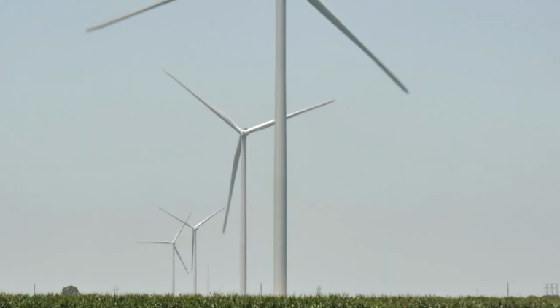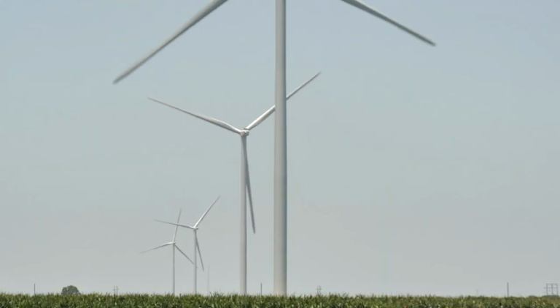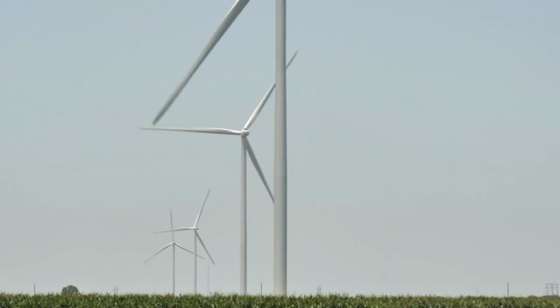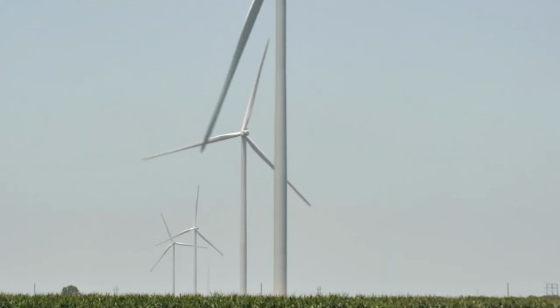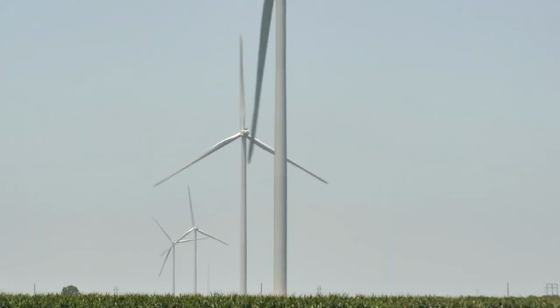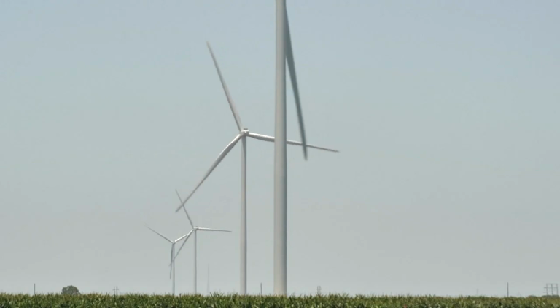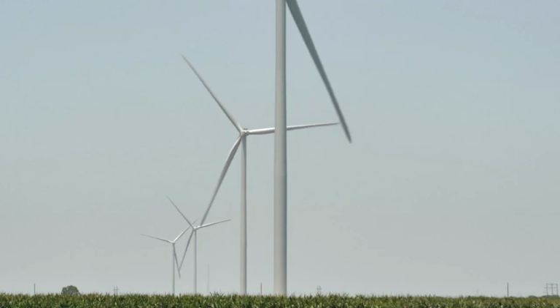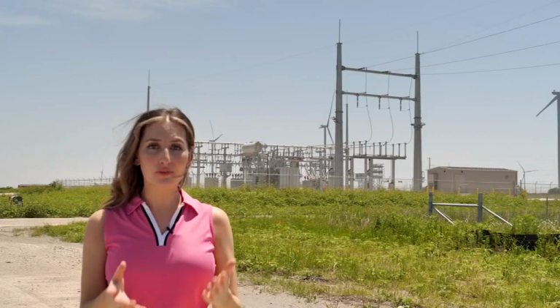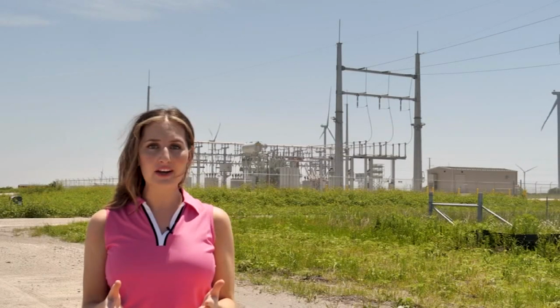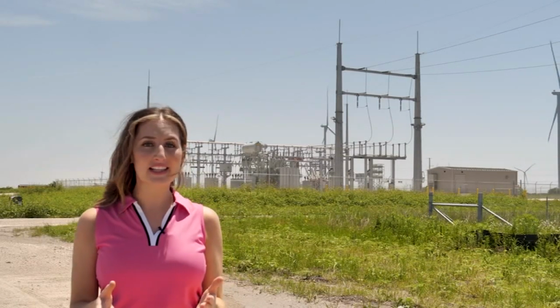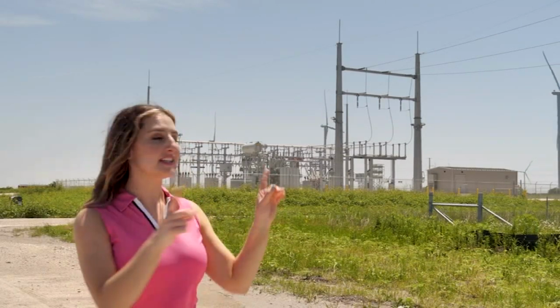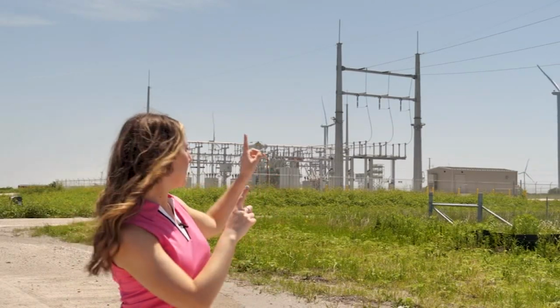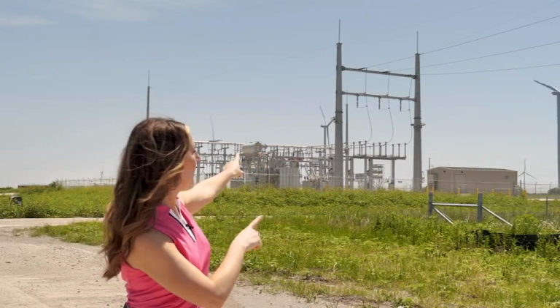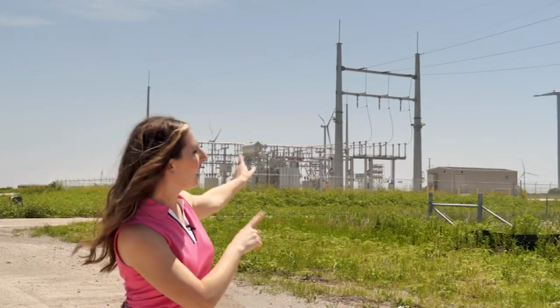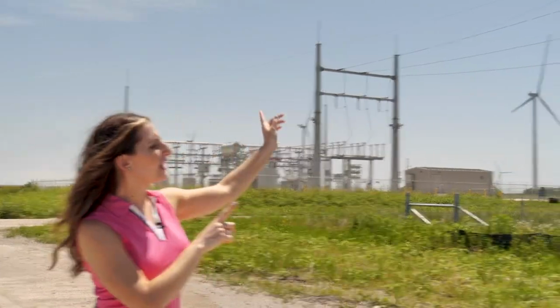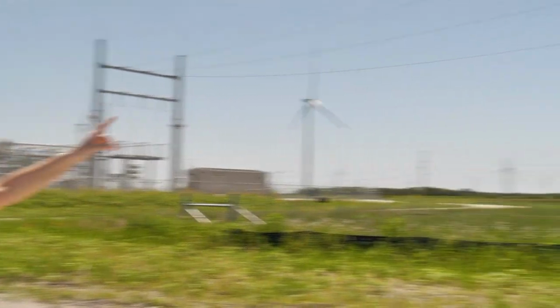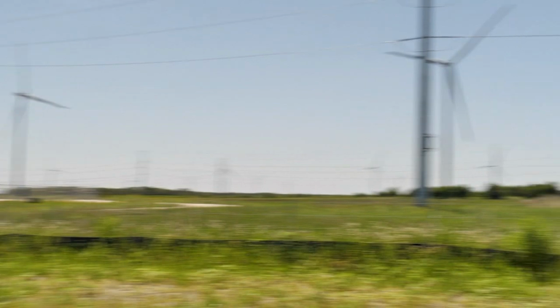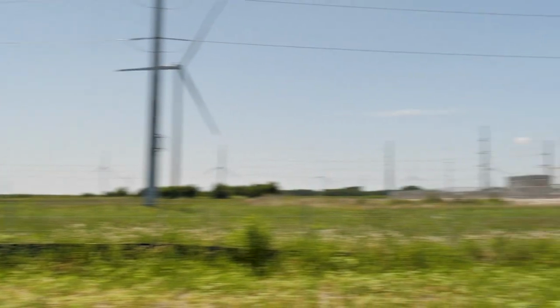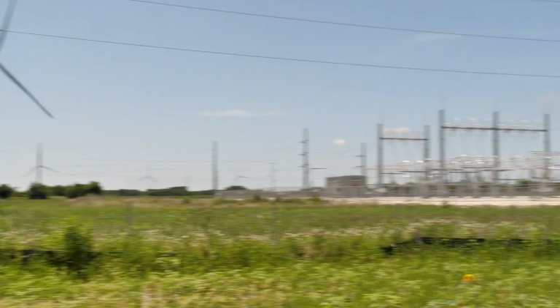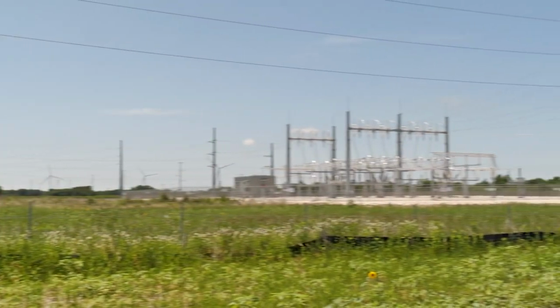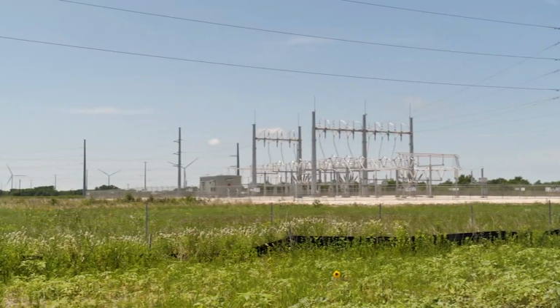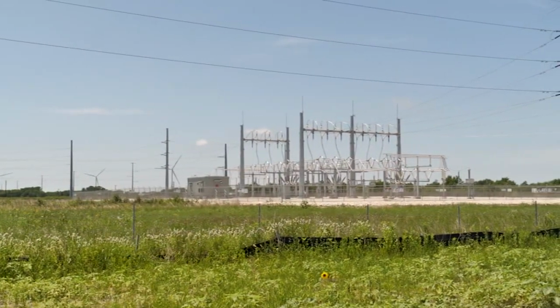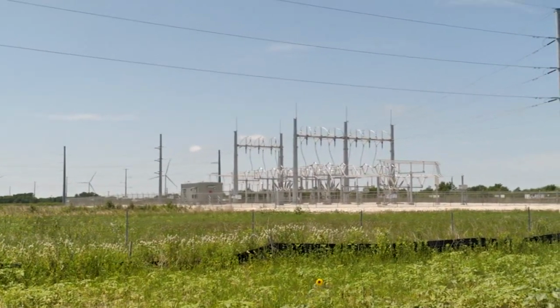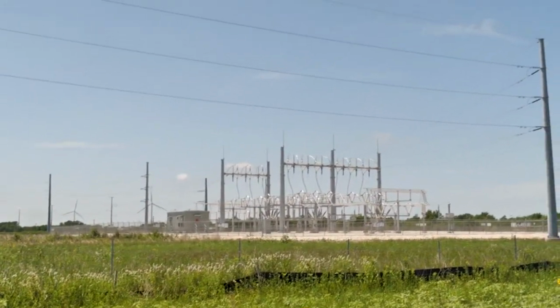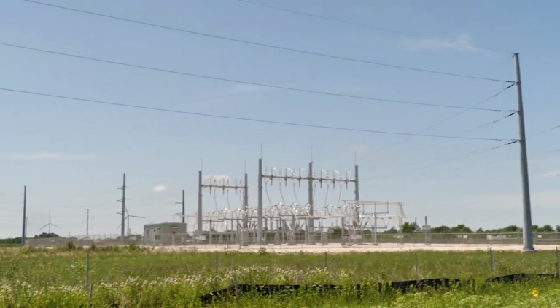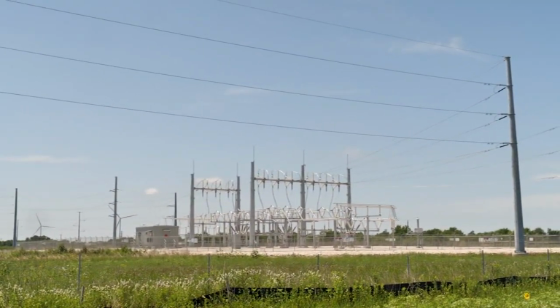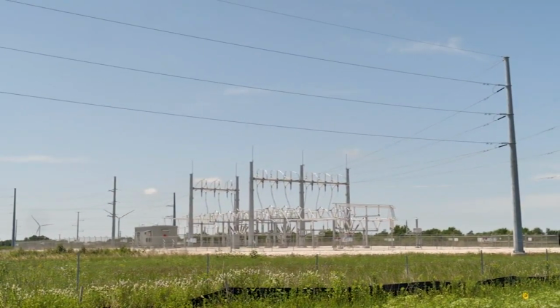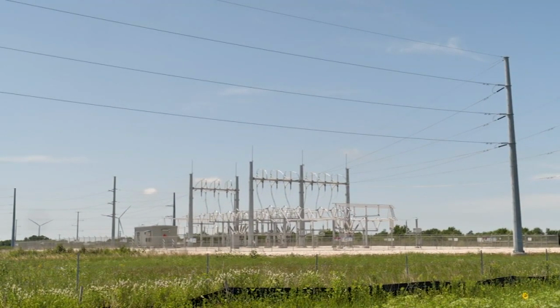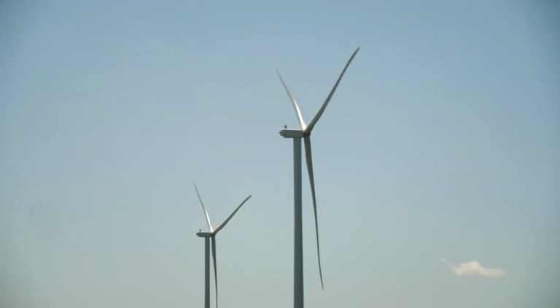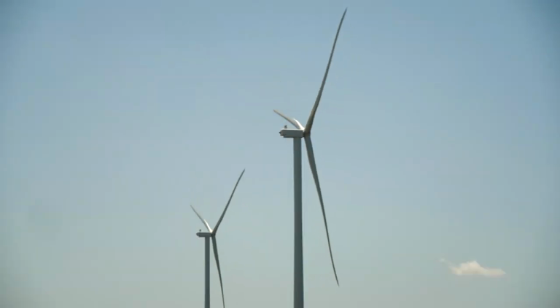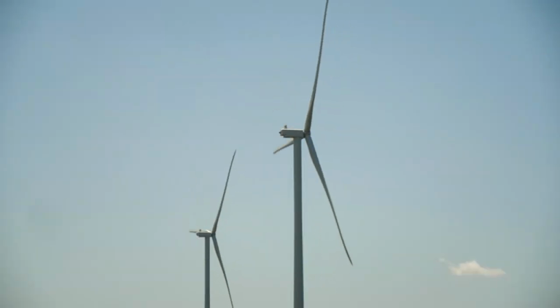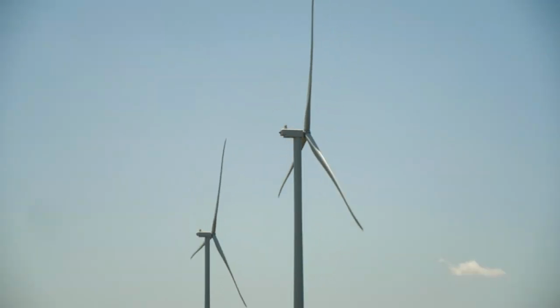Here's how the wind energy gets from the turbines to your home. First, the energy is collected in substation one. Then it goes to substation two. Then out to the transmission lines that are connected directly to the Texas grid.